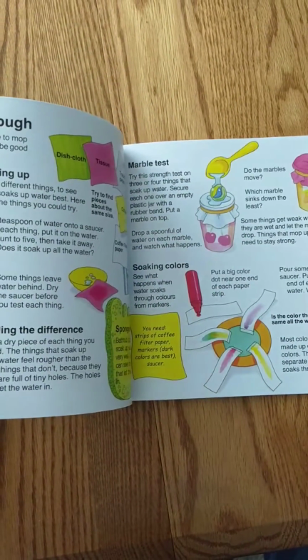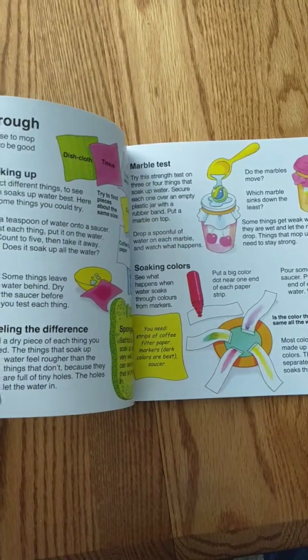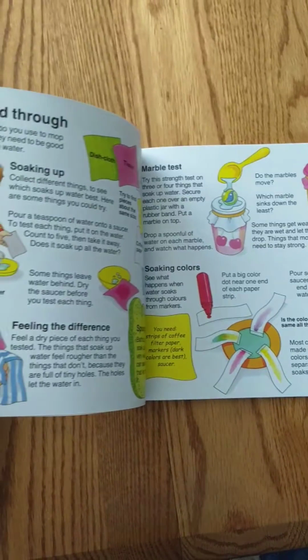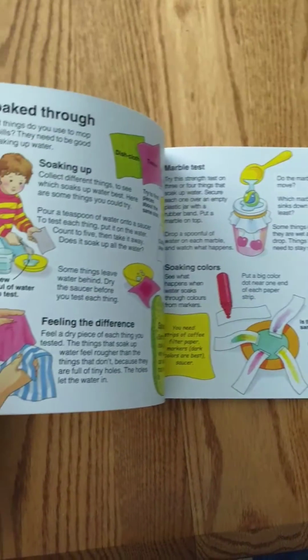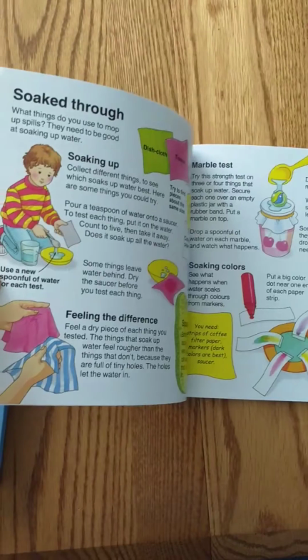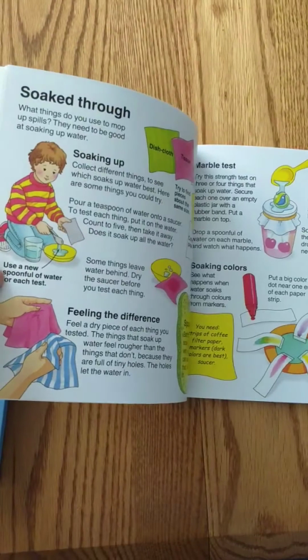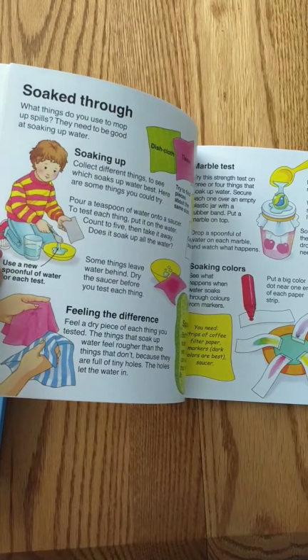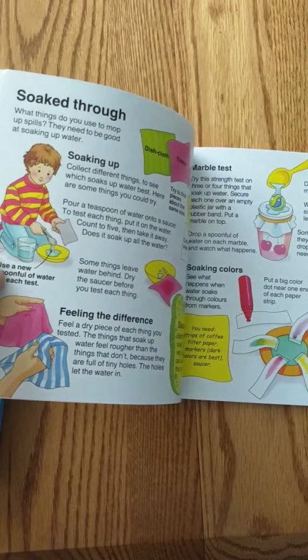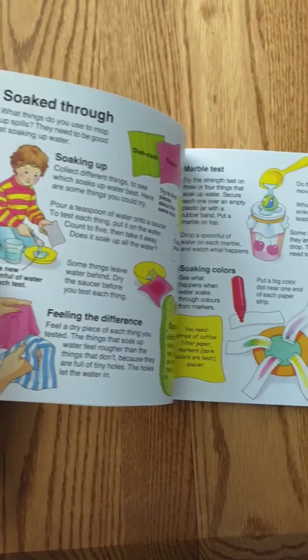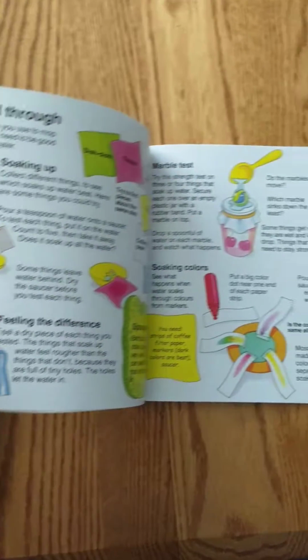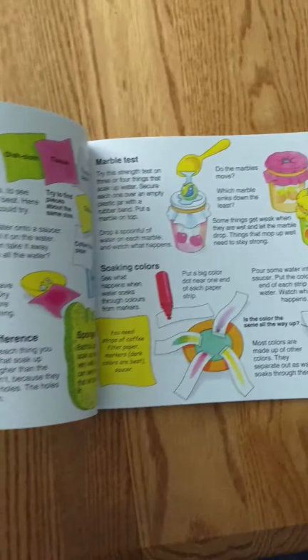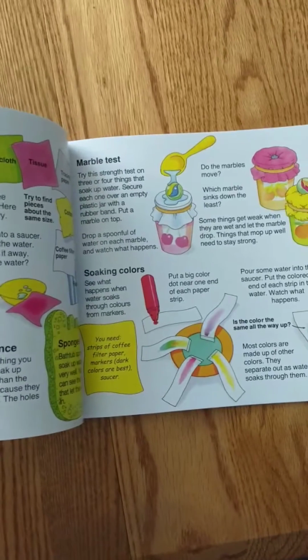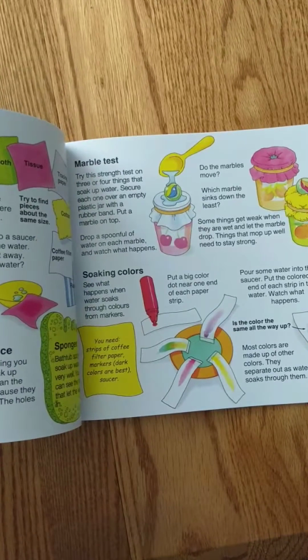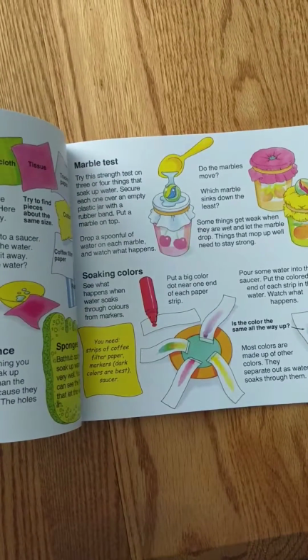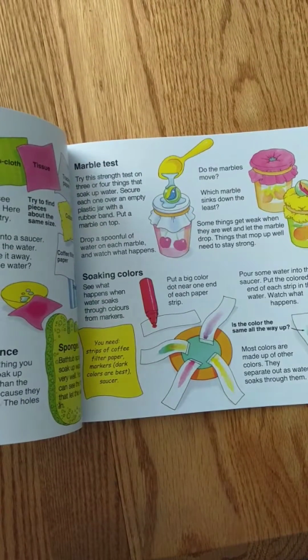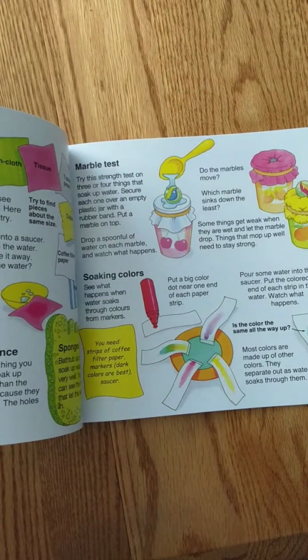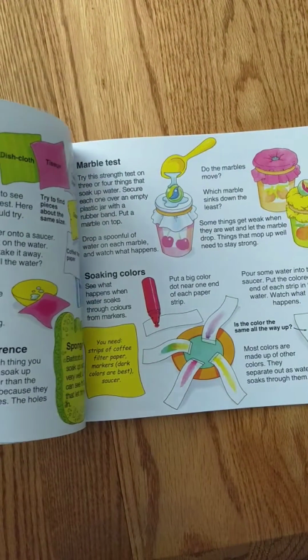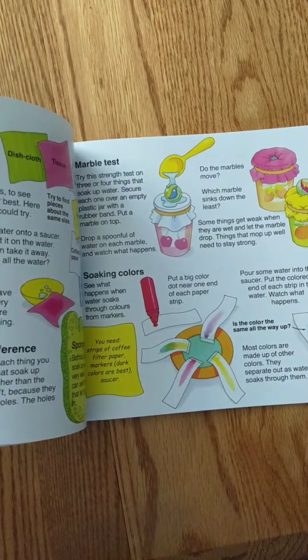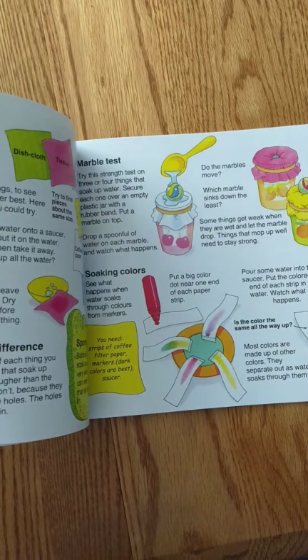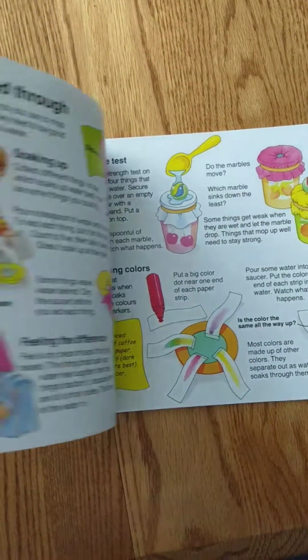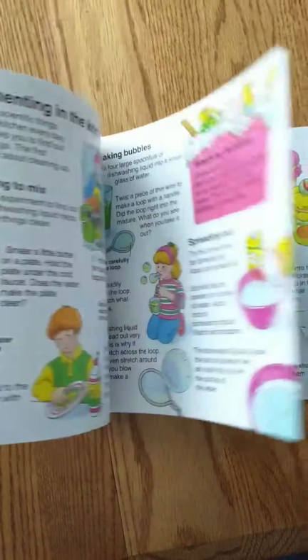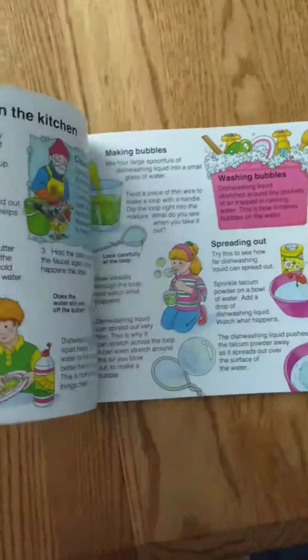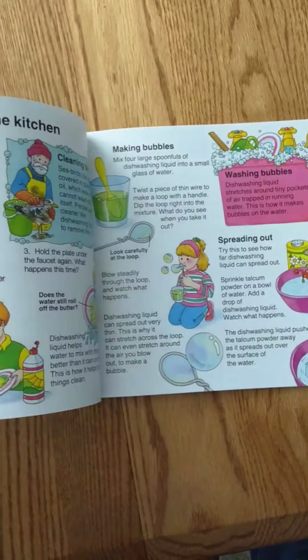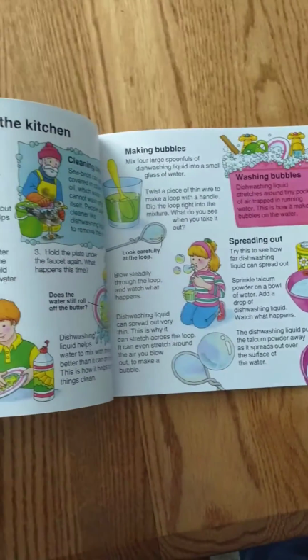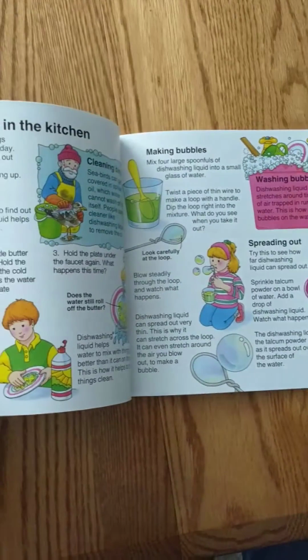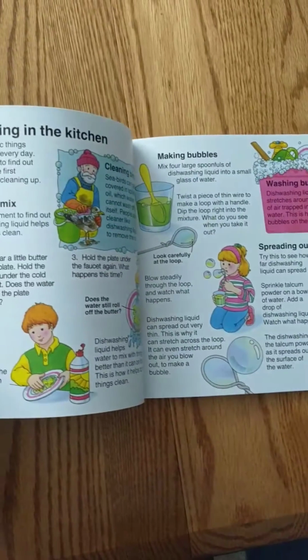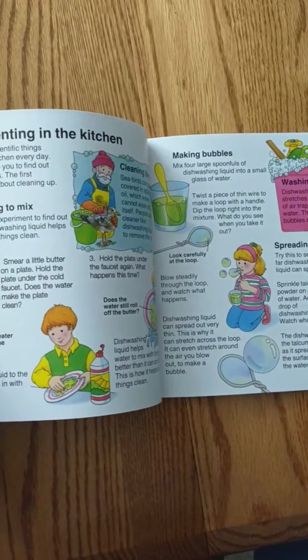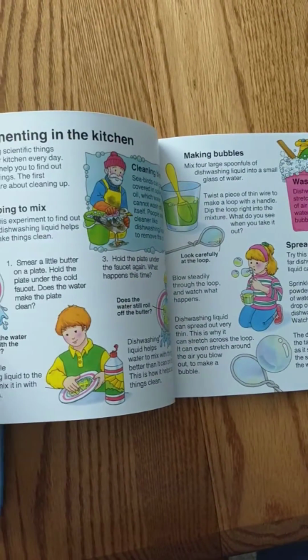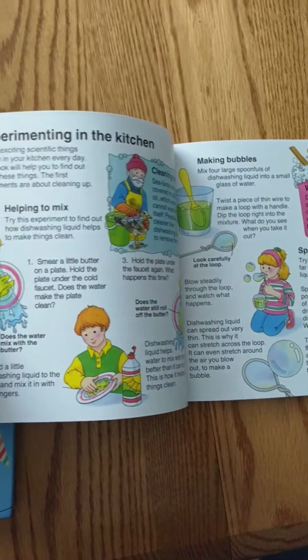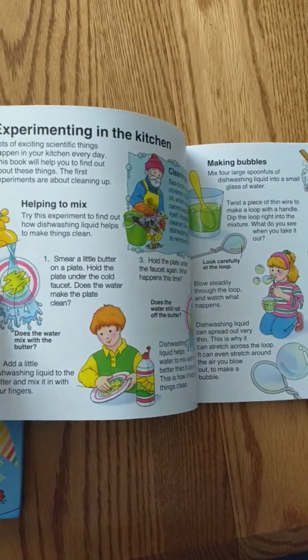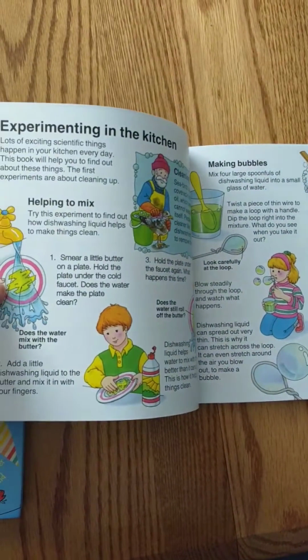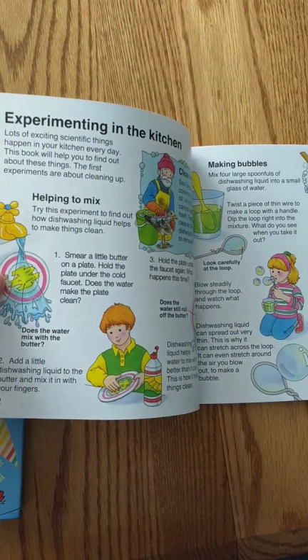Soaking through the different weights with the marble test, the strength test, and talking just about experimenting in the kitchen.